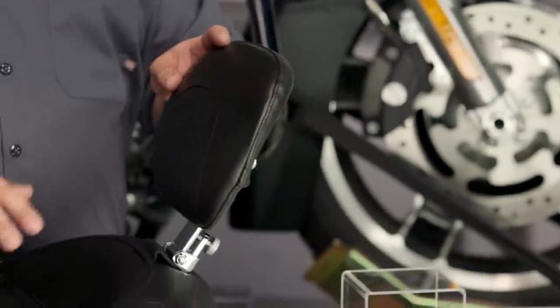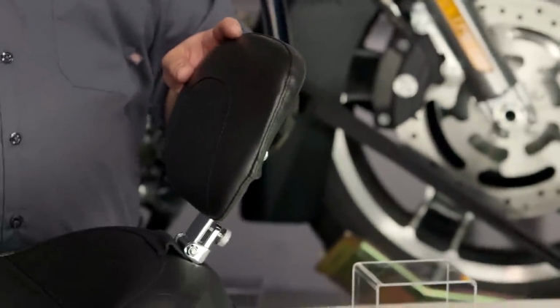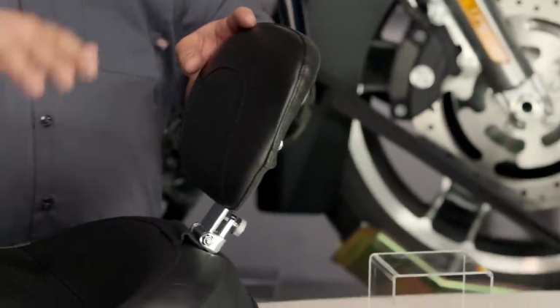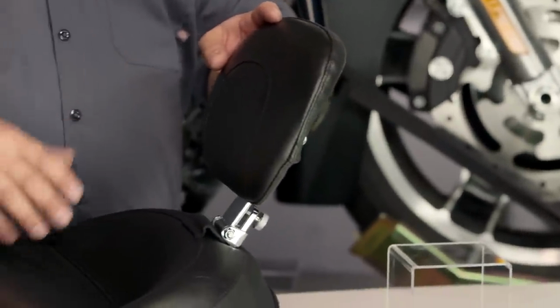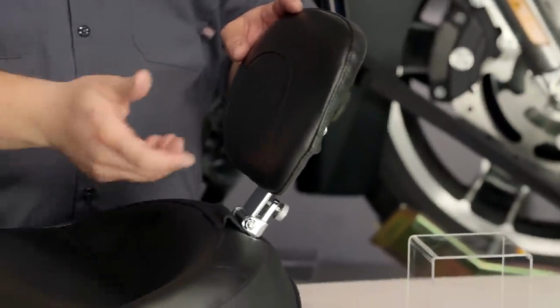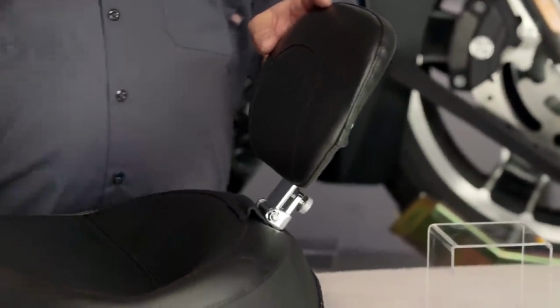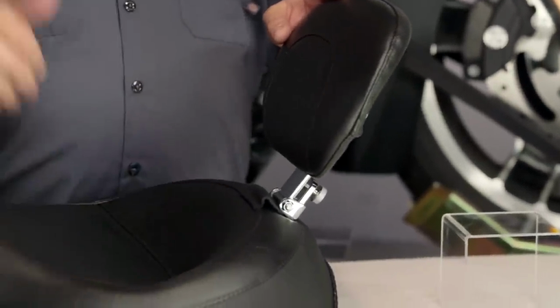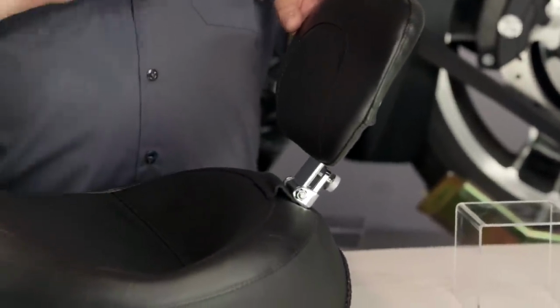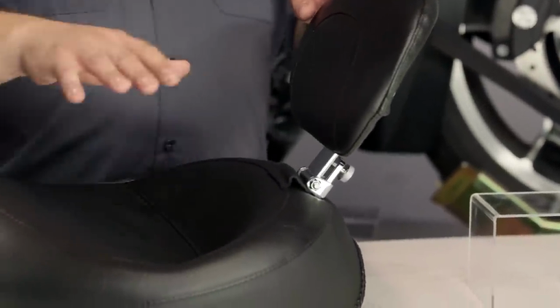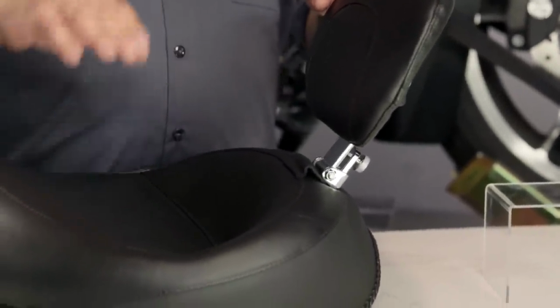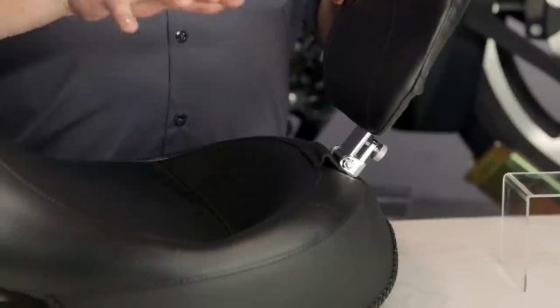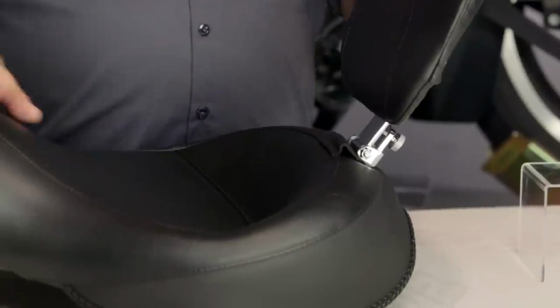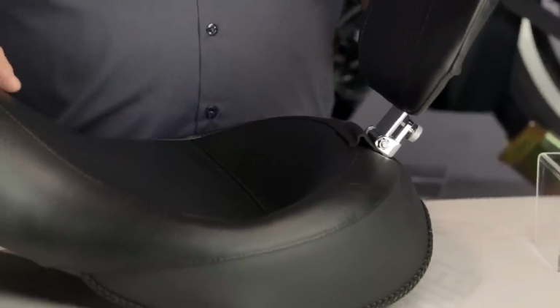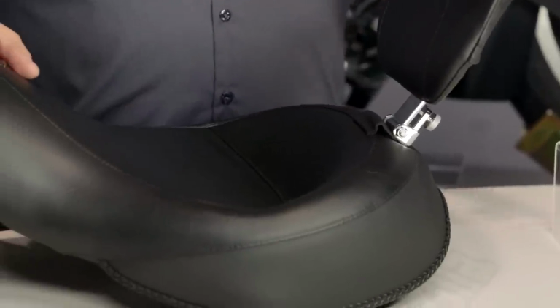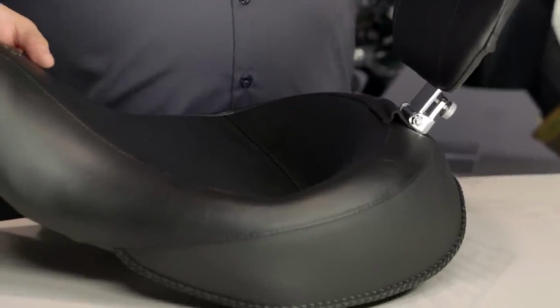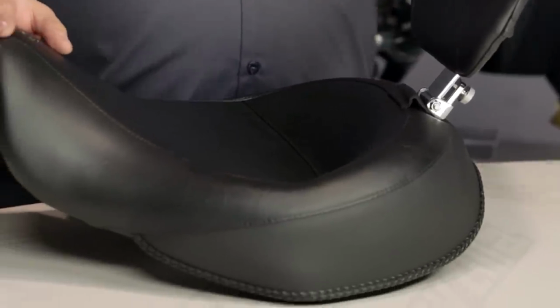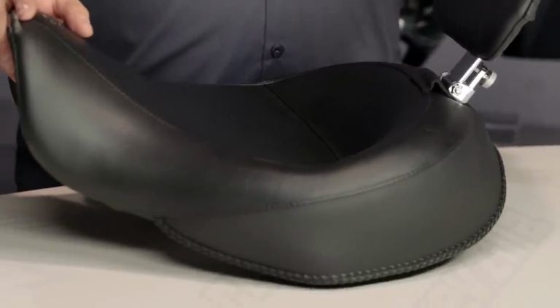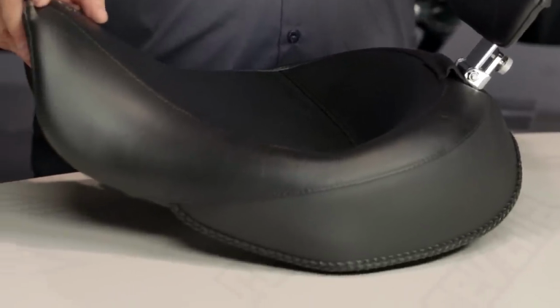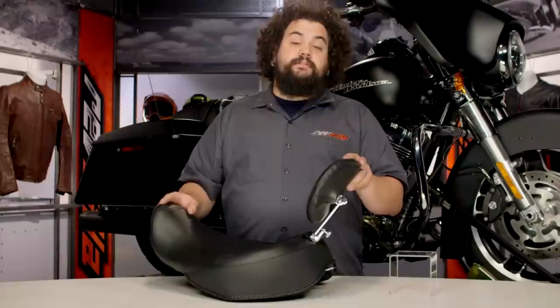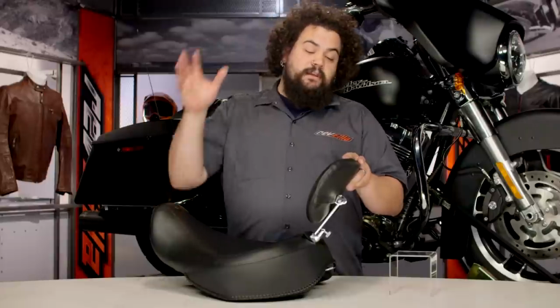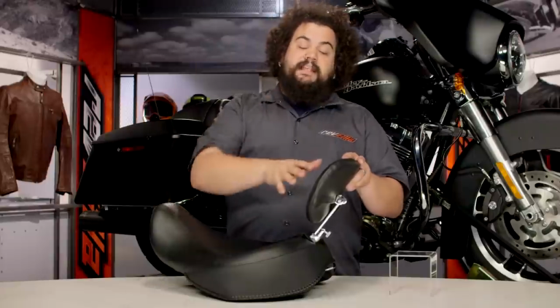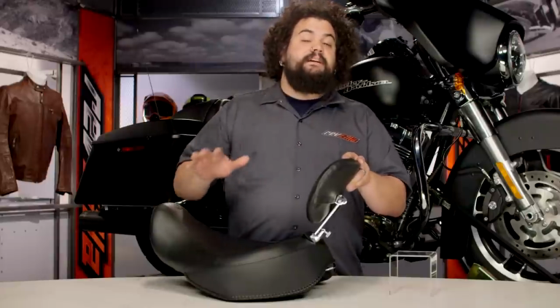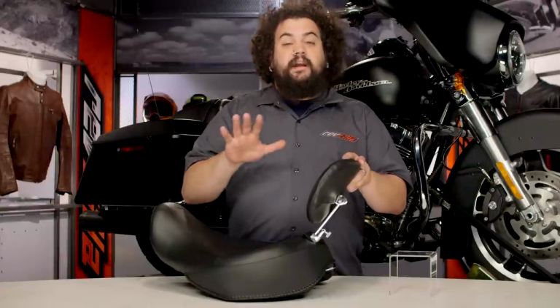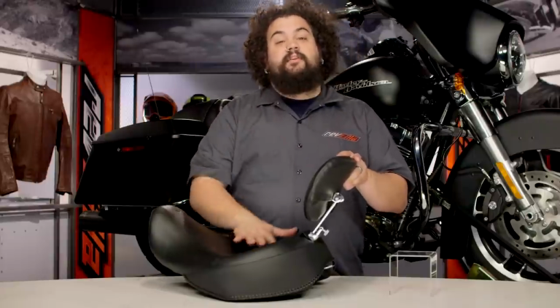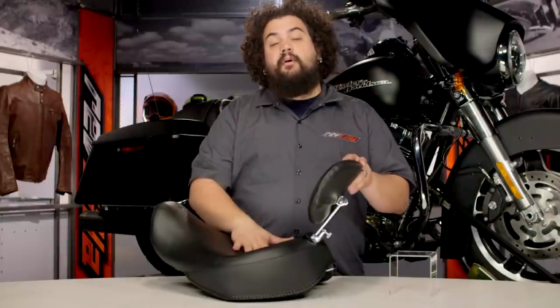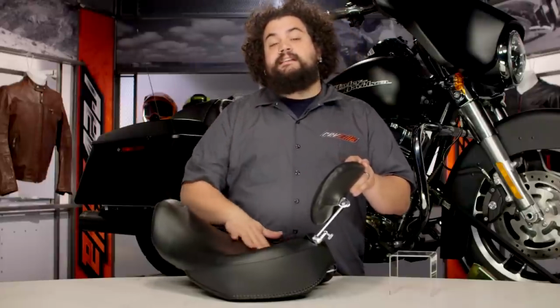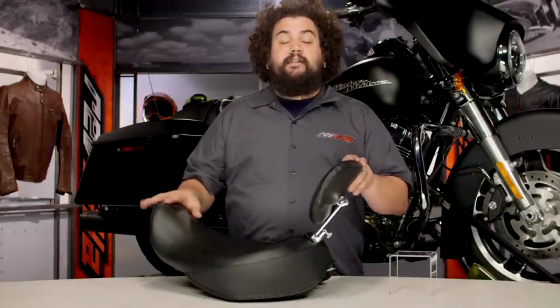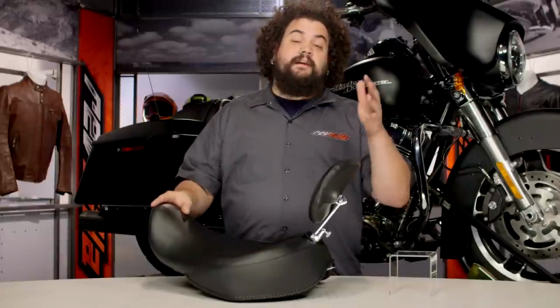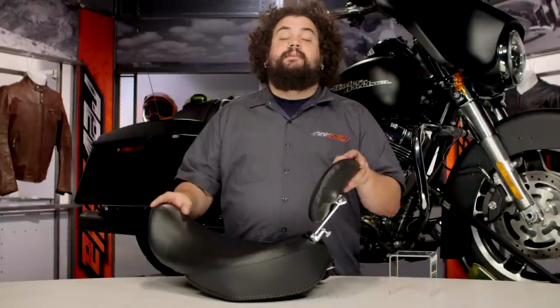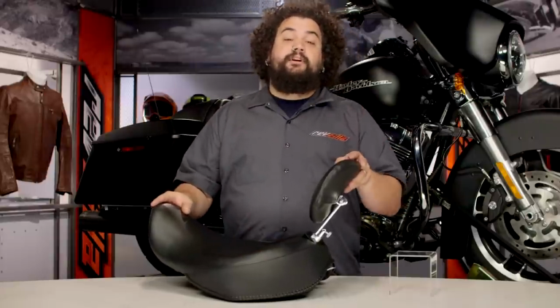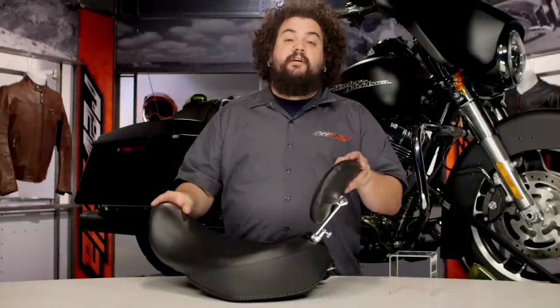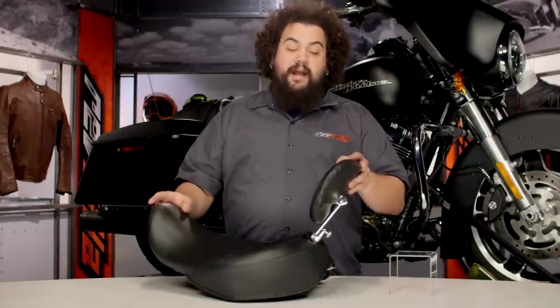So if you want that boulevard cruising look you can yank this thing off and have just a totally trick-looking solo seat, but if you're getting ready for a long trip you can slap this thing in there and you have an all-day saddle you're going to be comfortable in for a good long while.